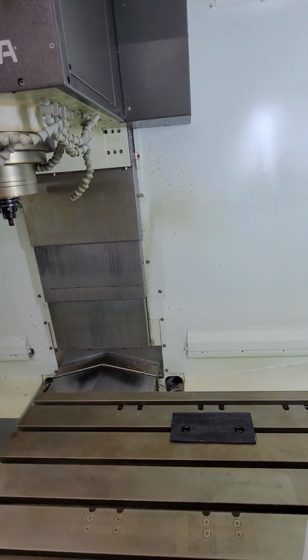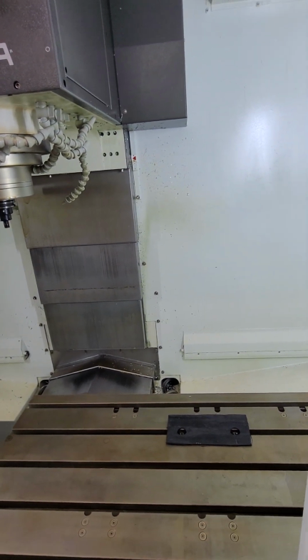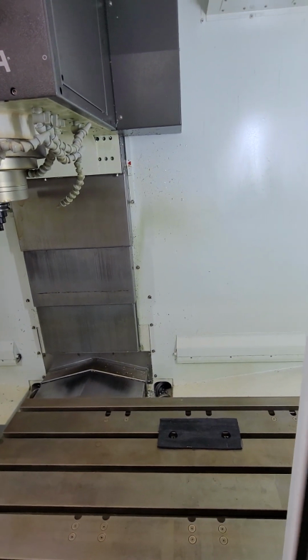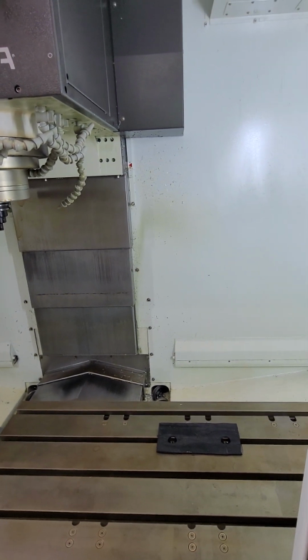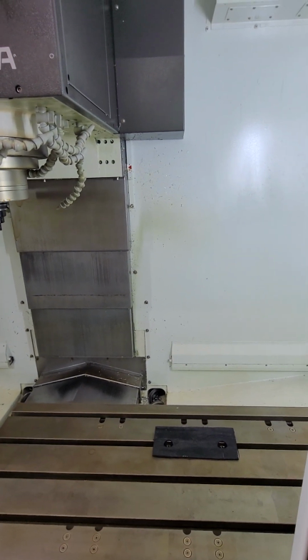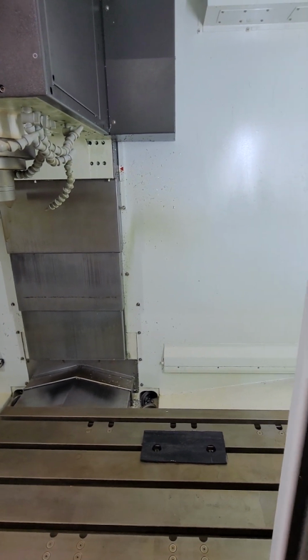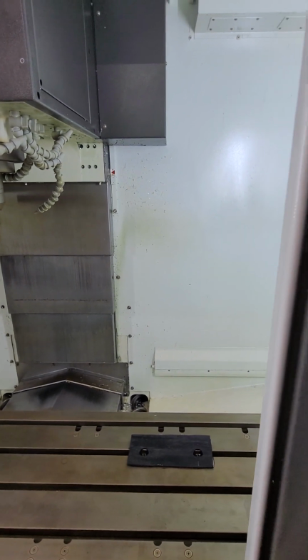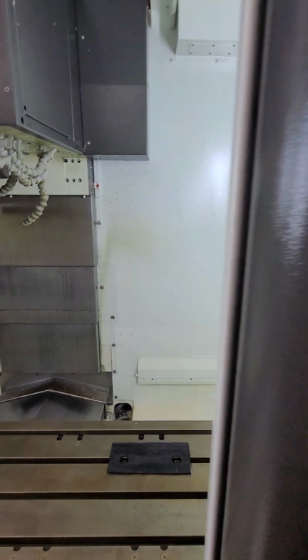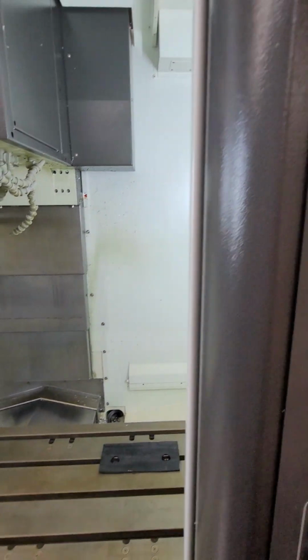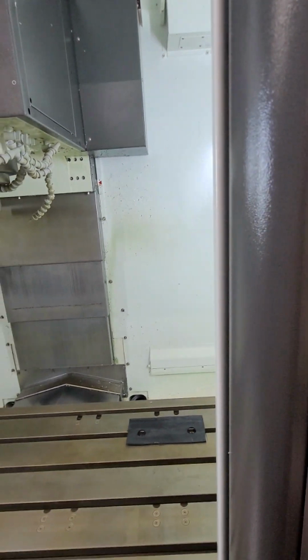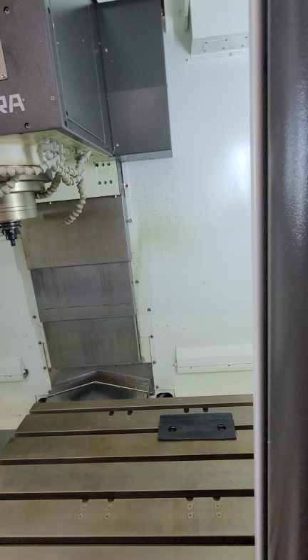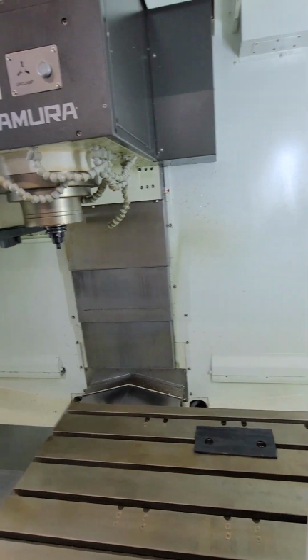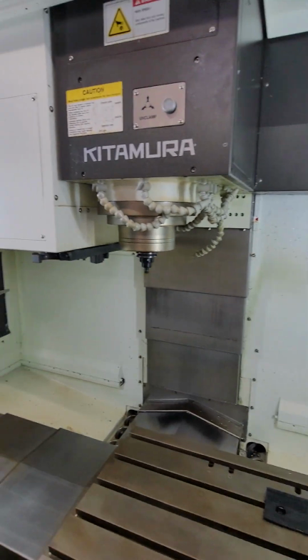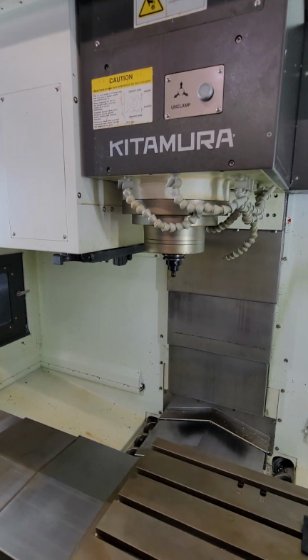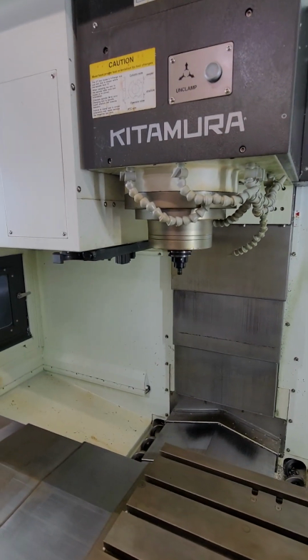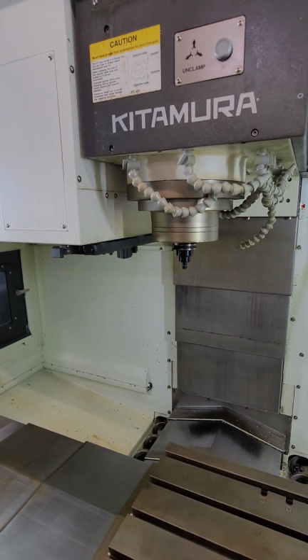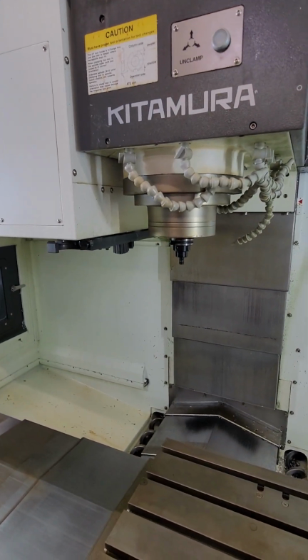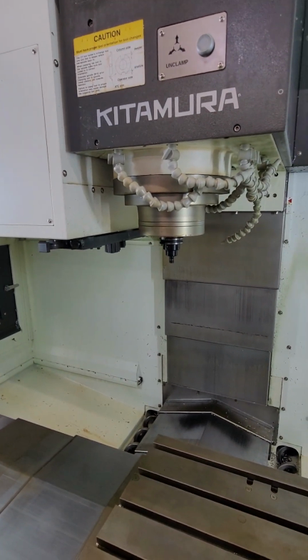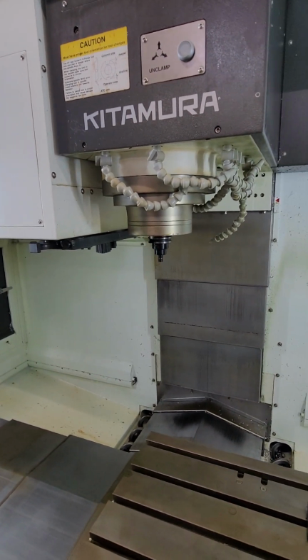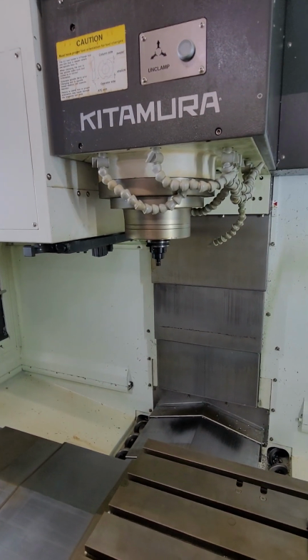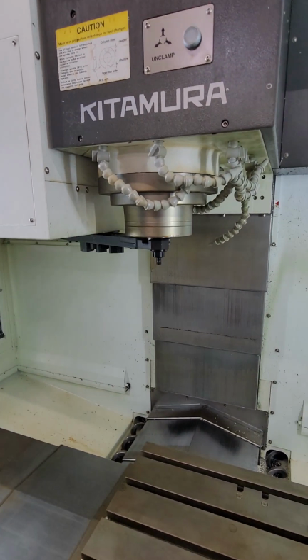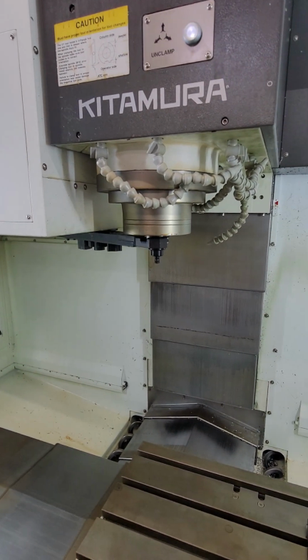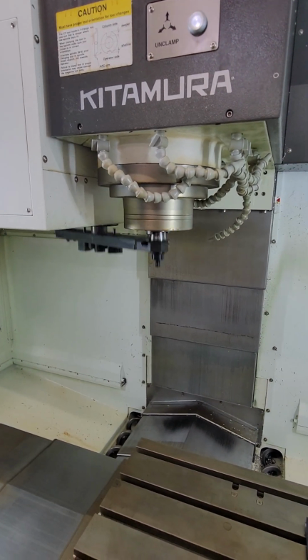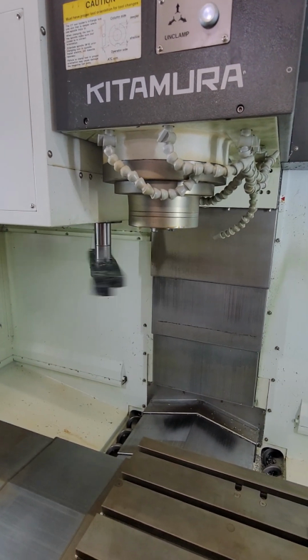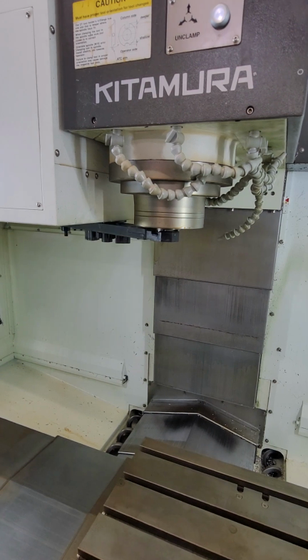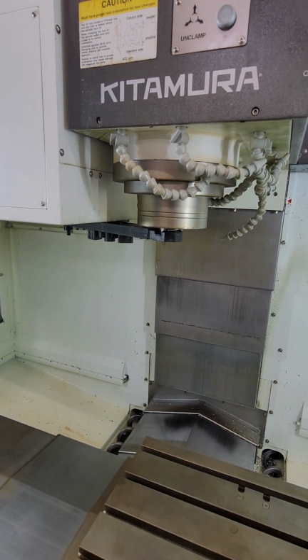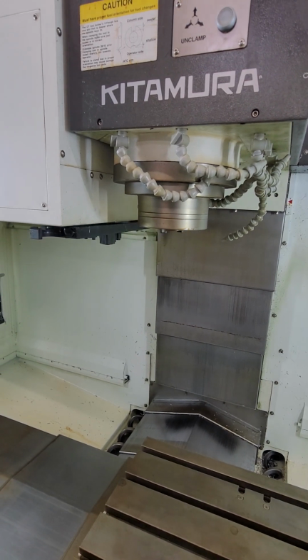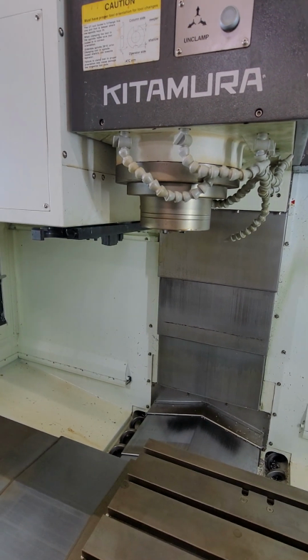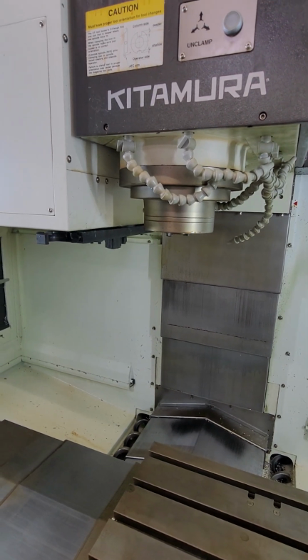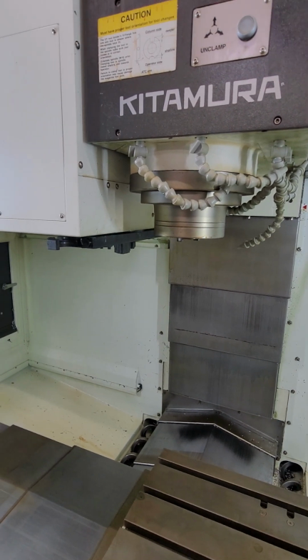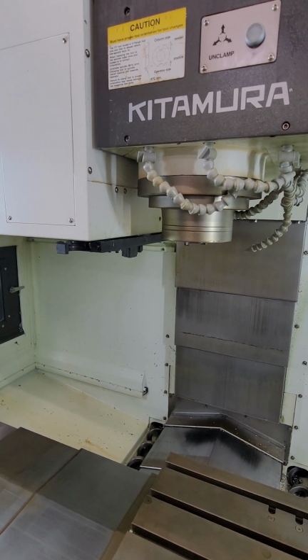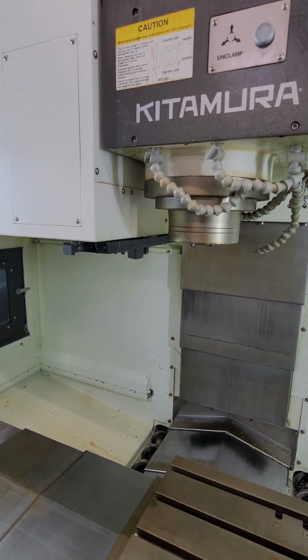Okay, we will go ahead and do a tool change here. A little problem there.